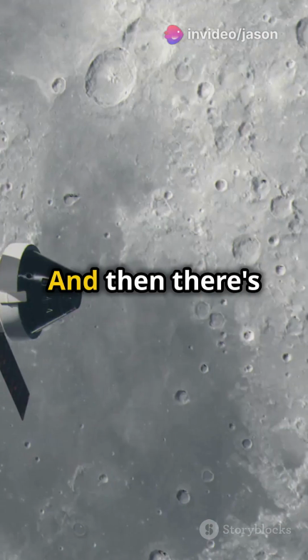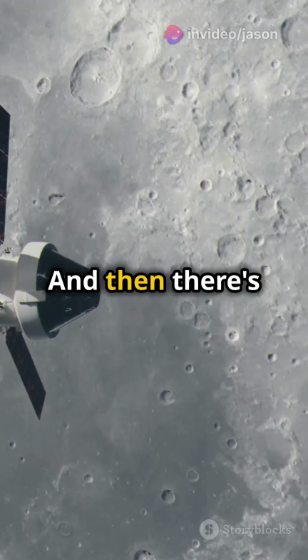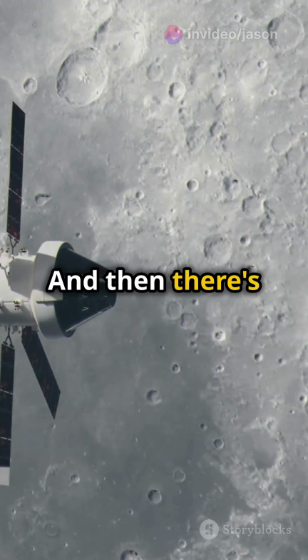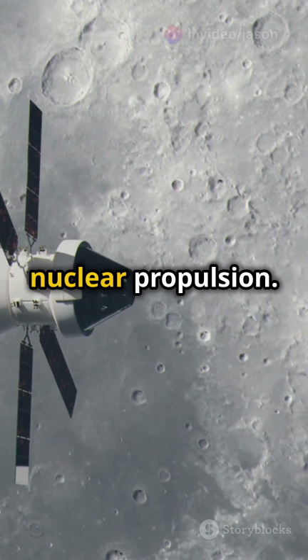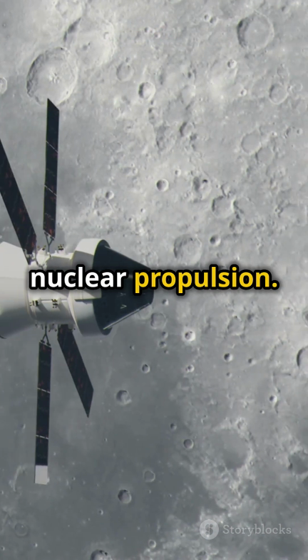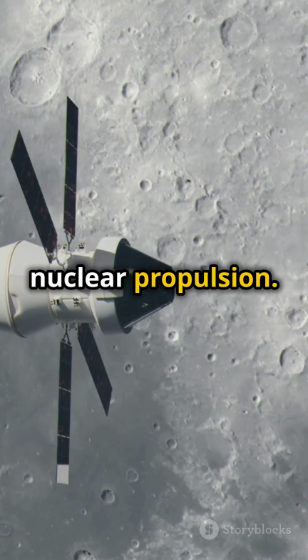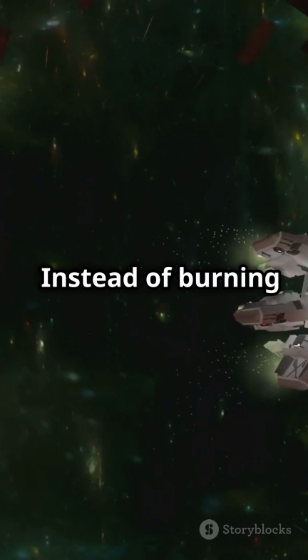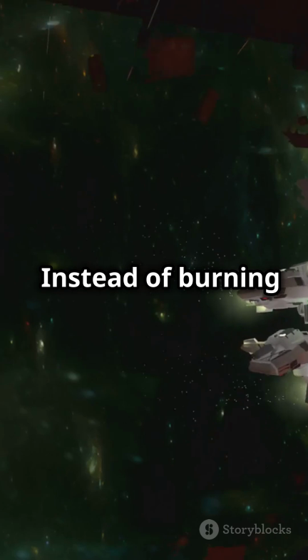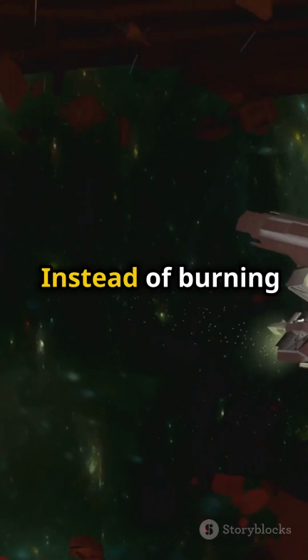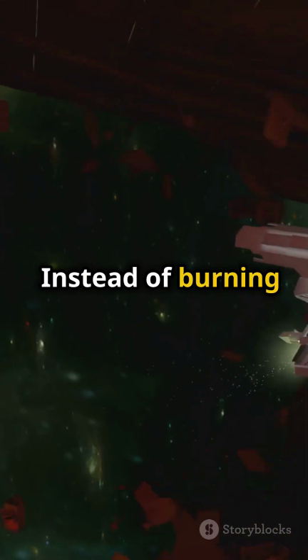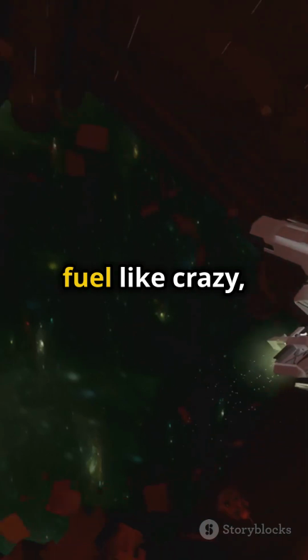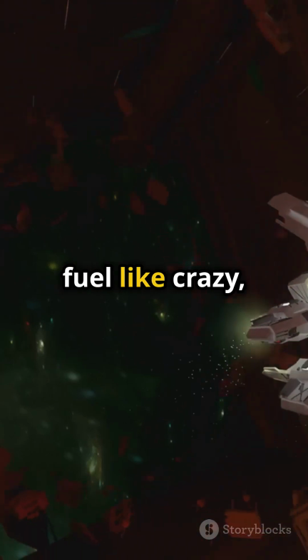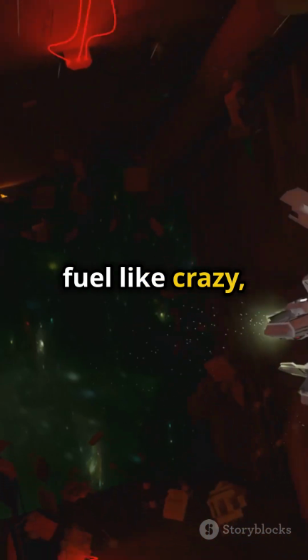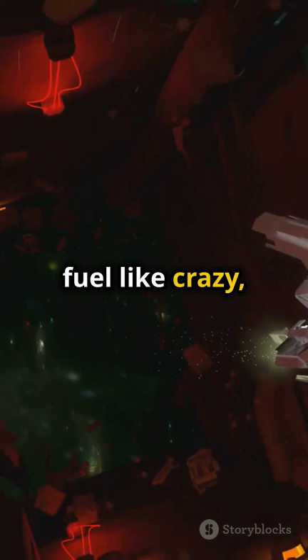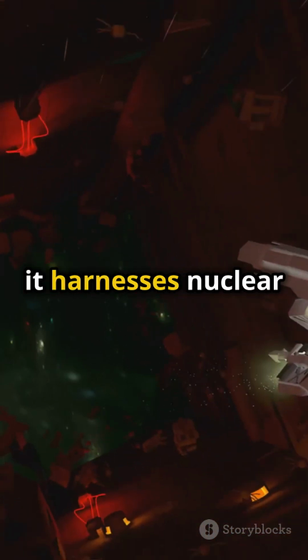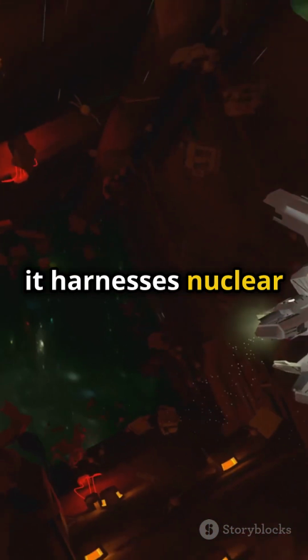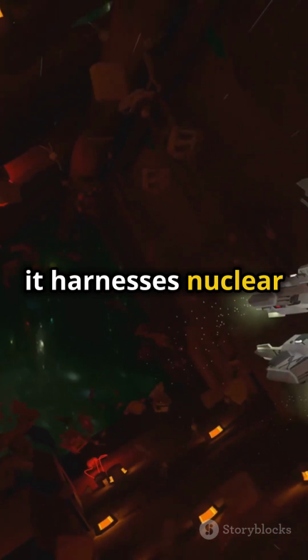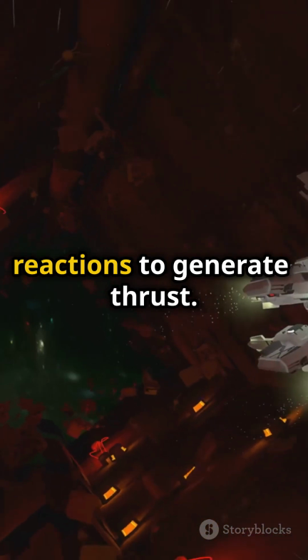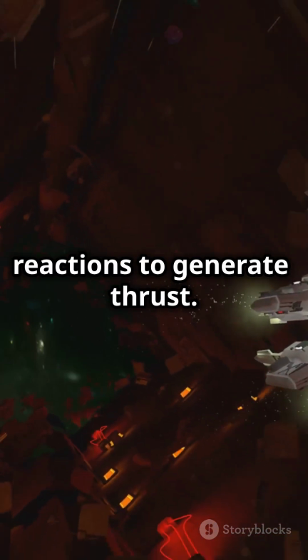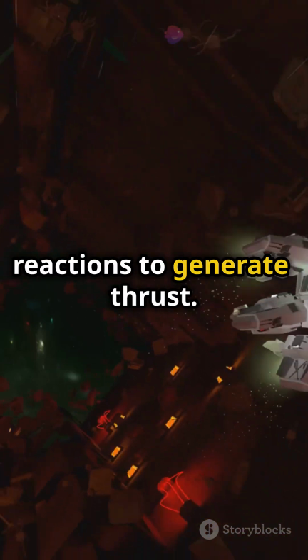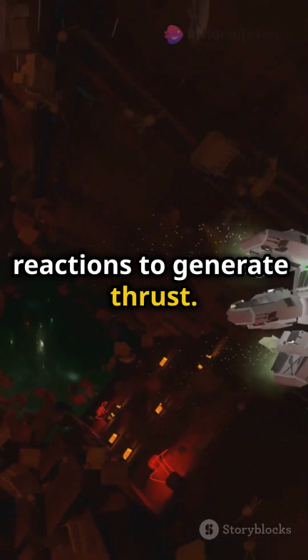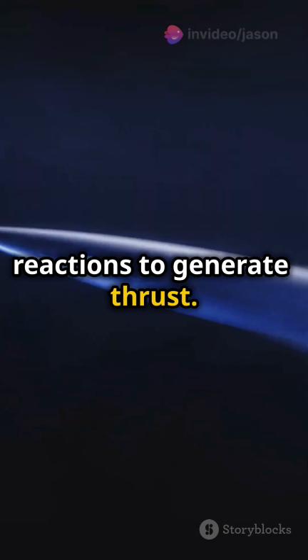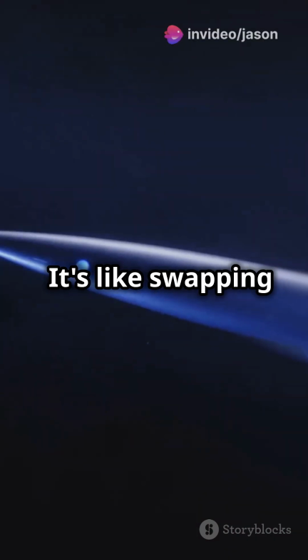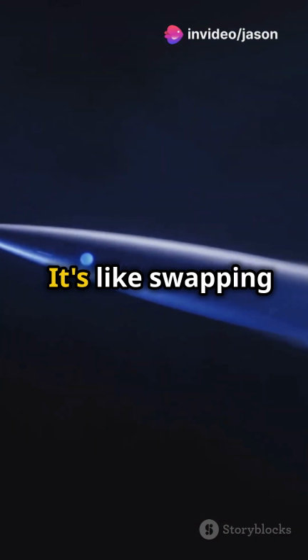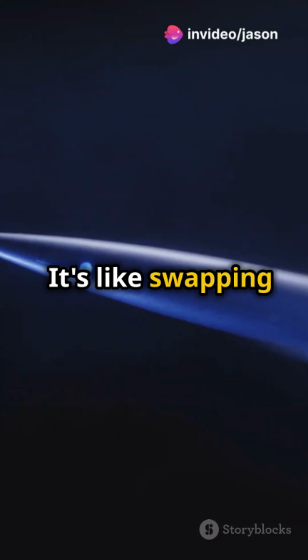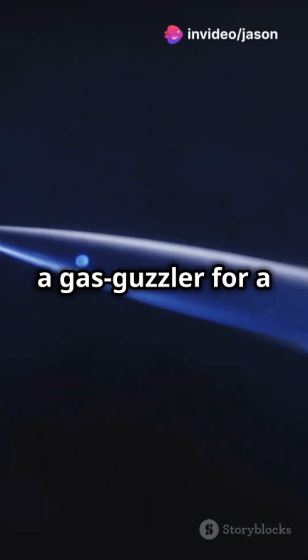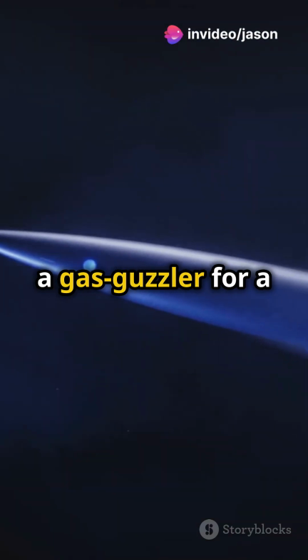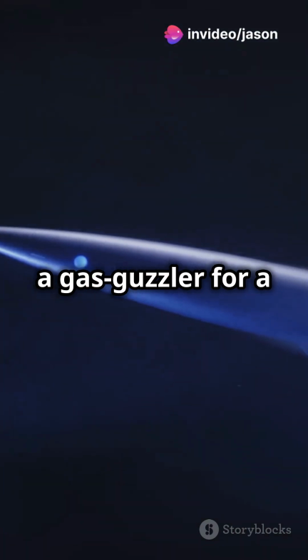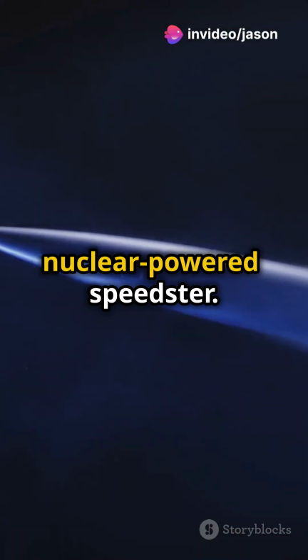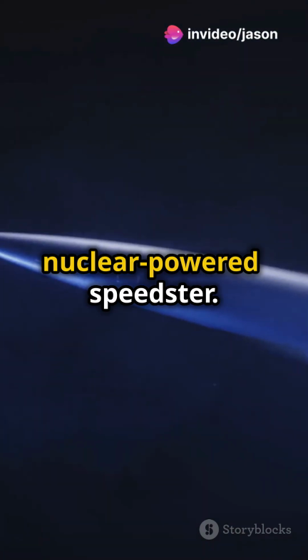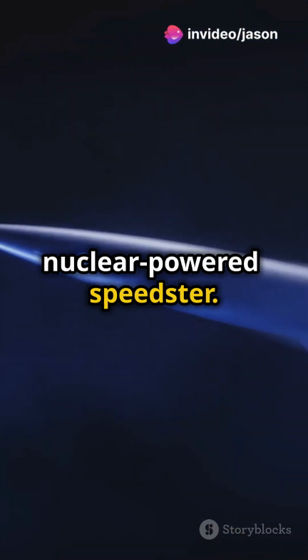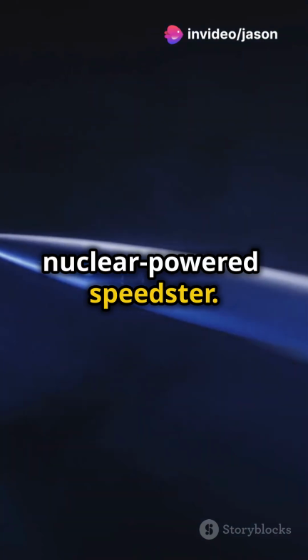And then there's nuclear propulsion. Instead of burning fuel like crazy, it harnesses nuclear reactions to generate thrust. It's like swapping a gas guzzler for a nuclear-powered speedster.